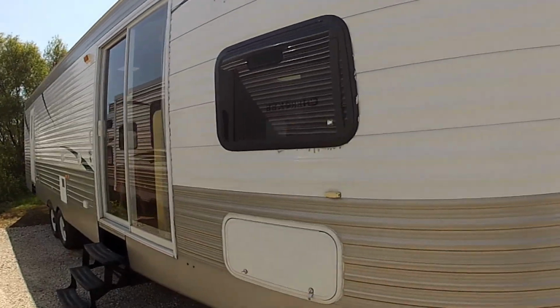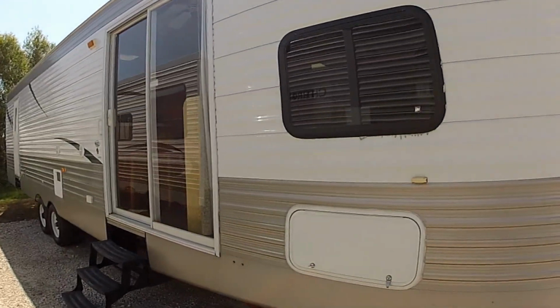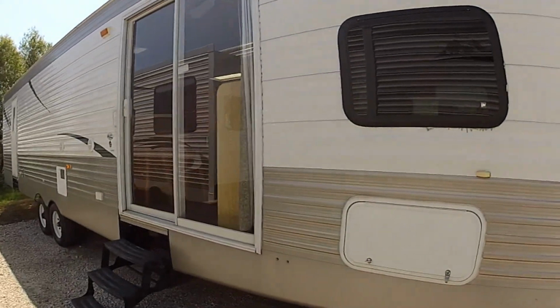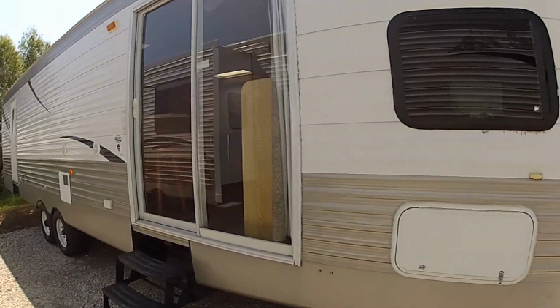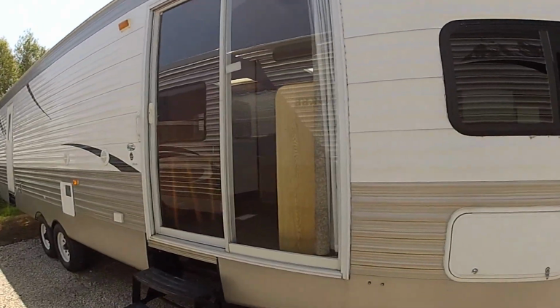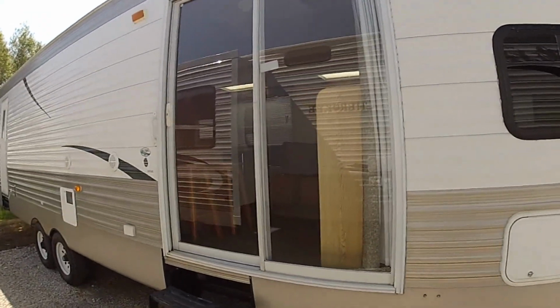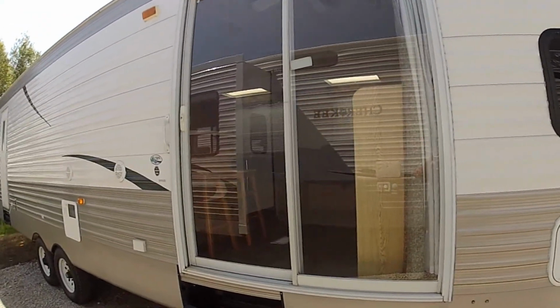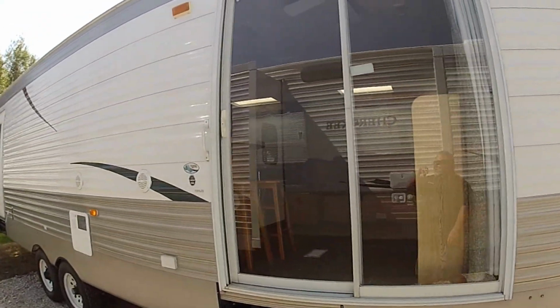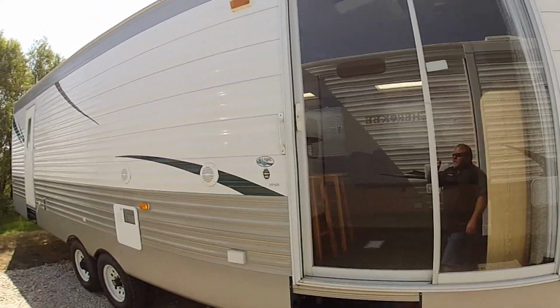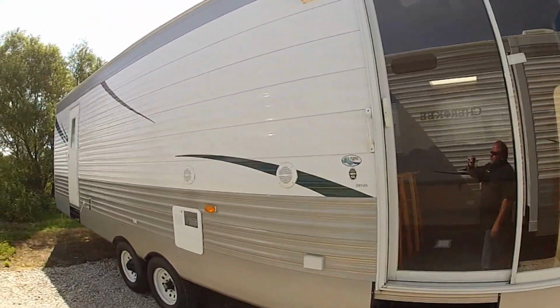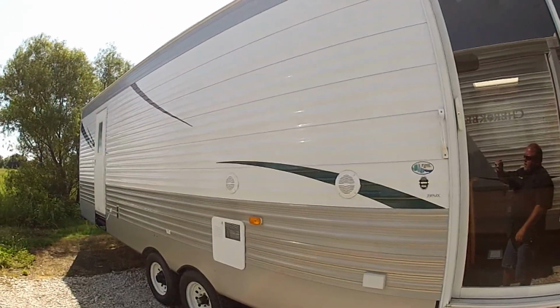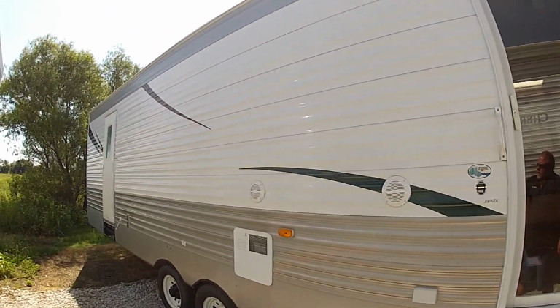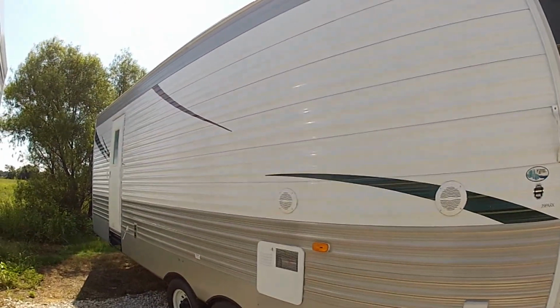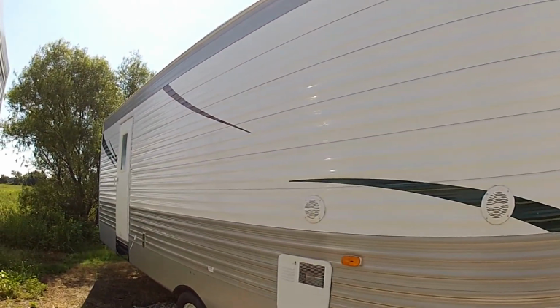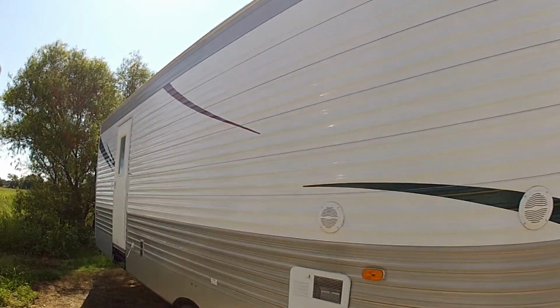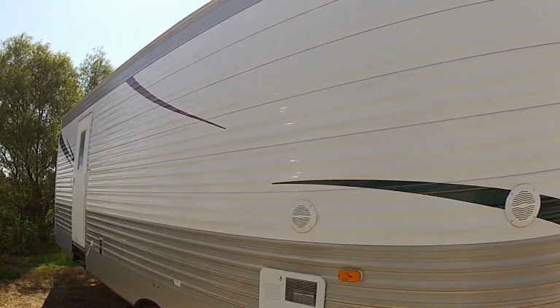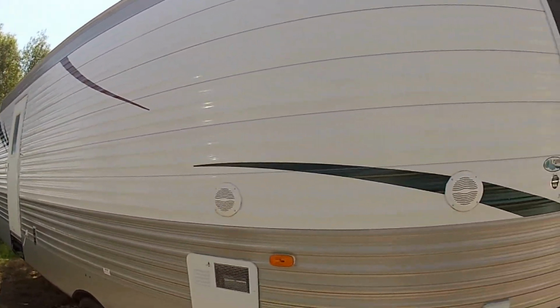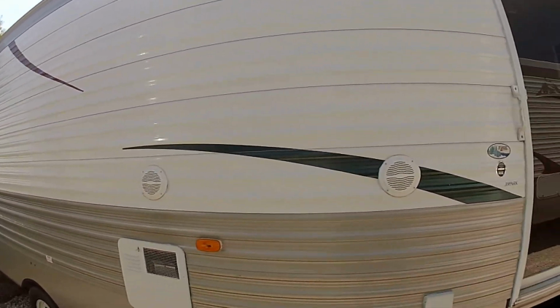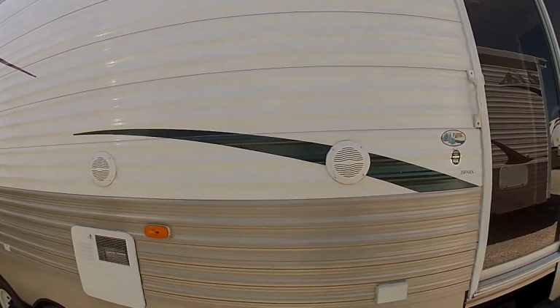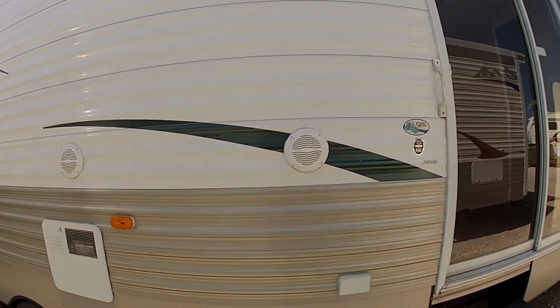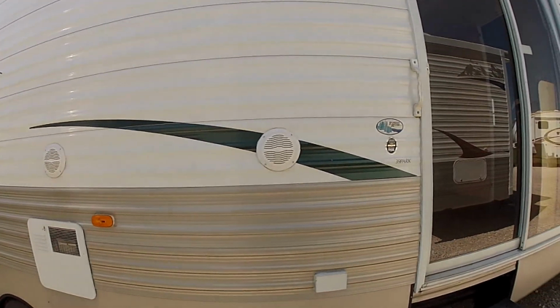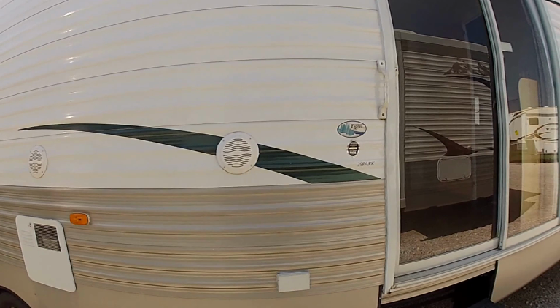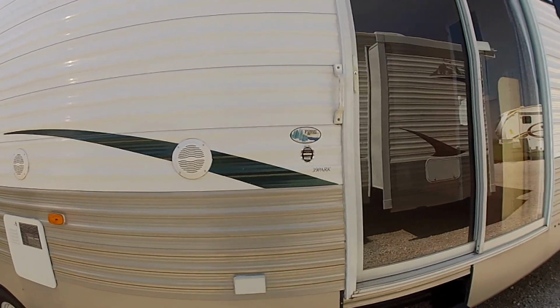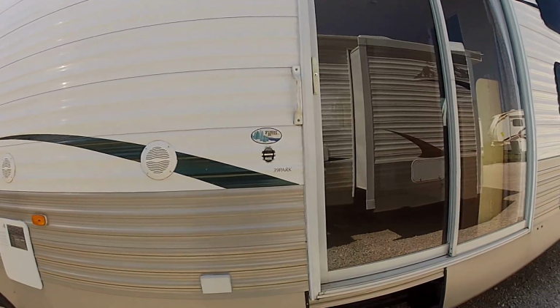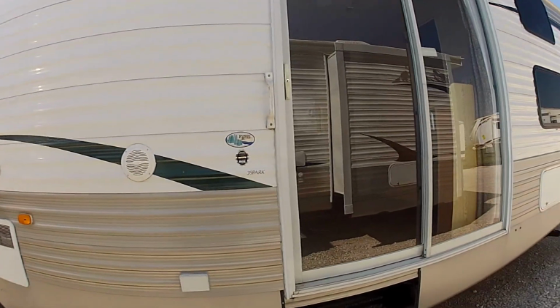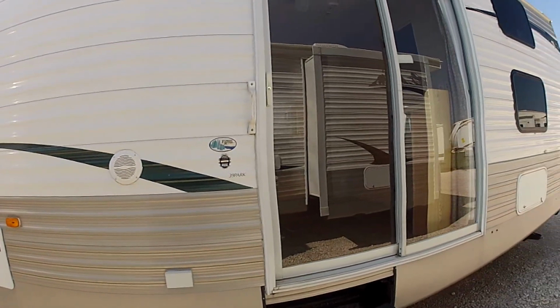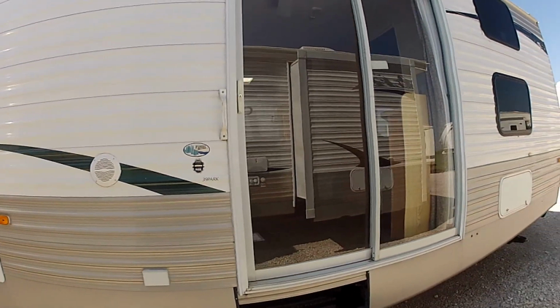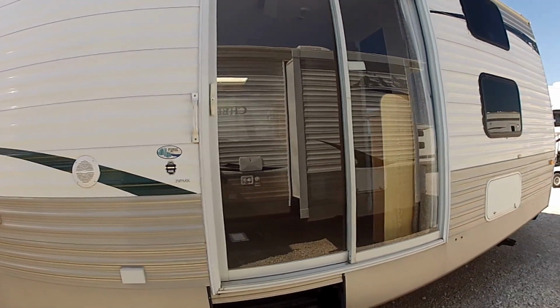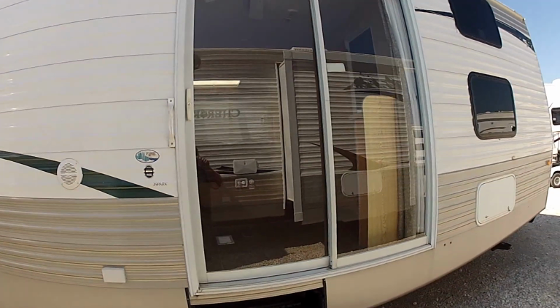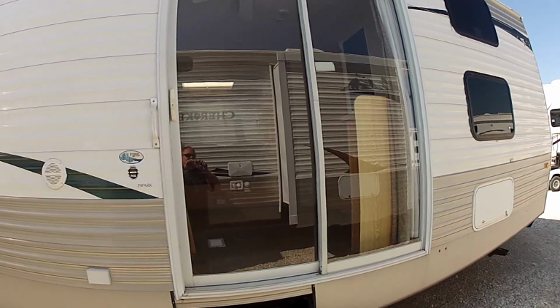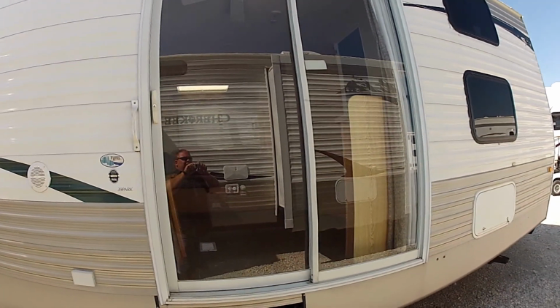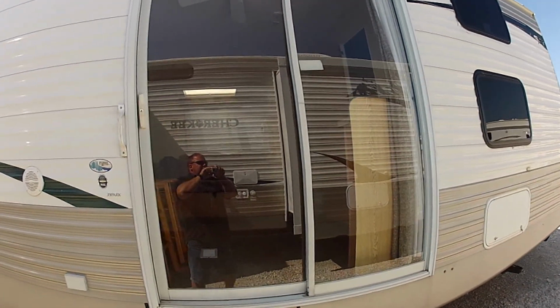The 39 Park comes with sliding glass doors and a second entryway that goes into the master bedroom. This unit is also equipped with outside speakers. Now we're going to go inside and take a look.